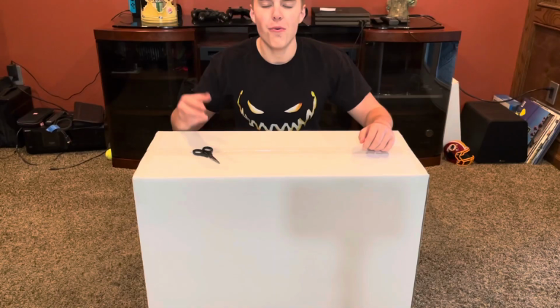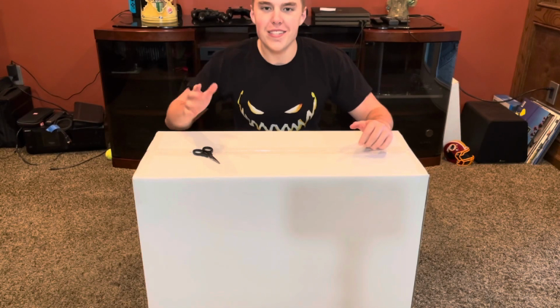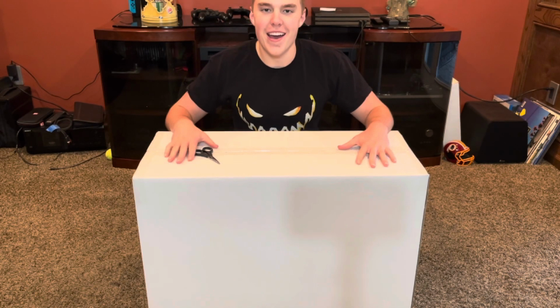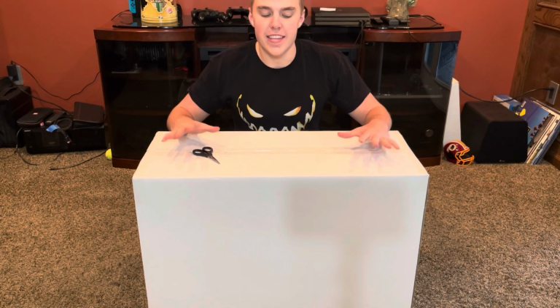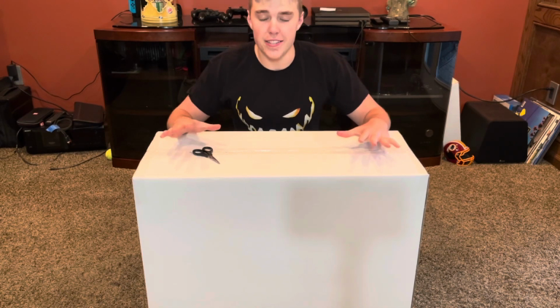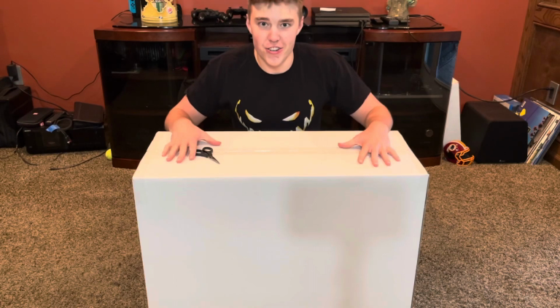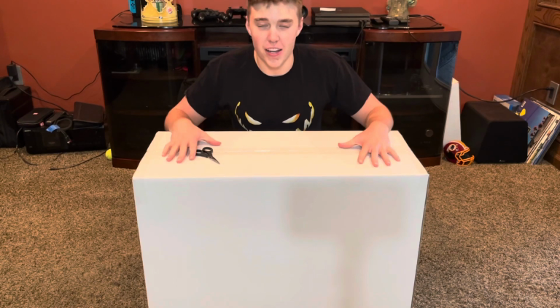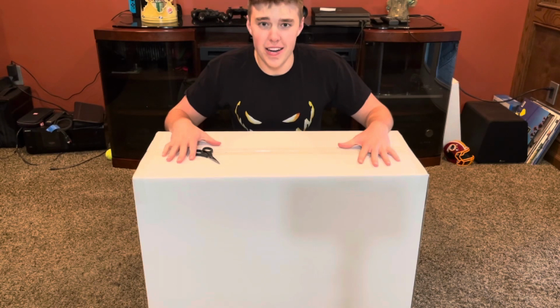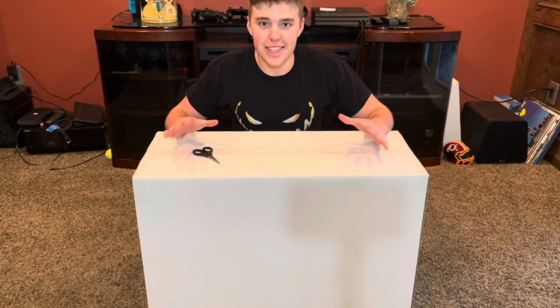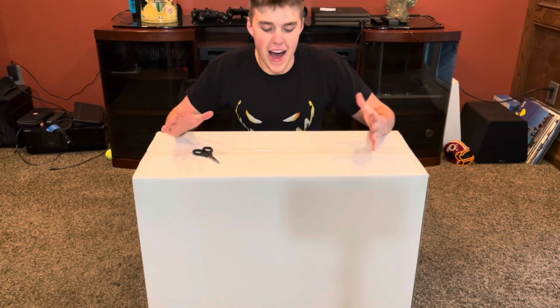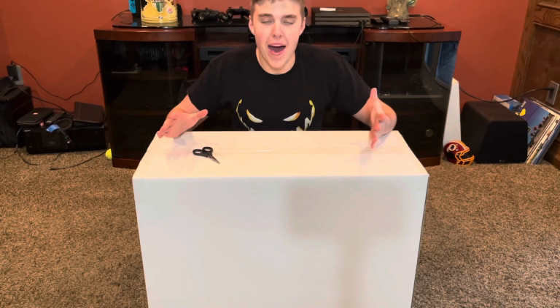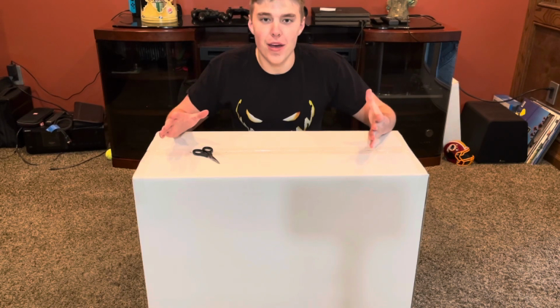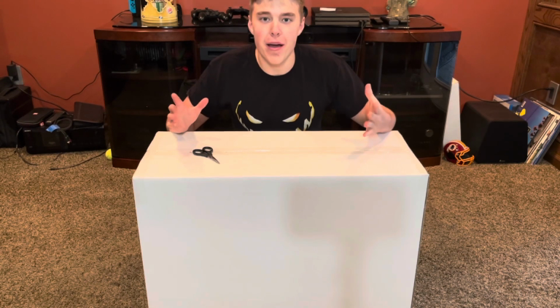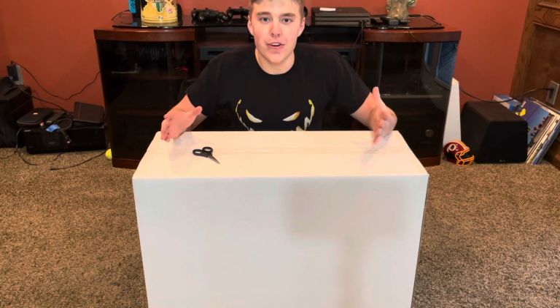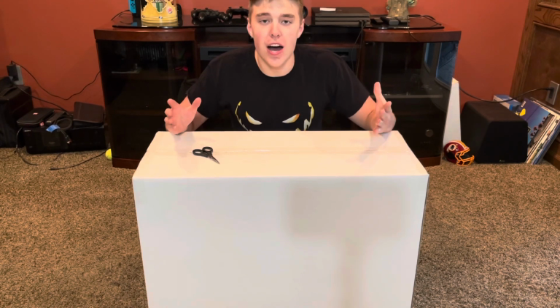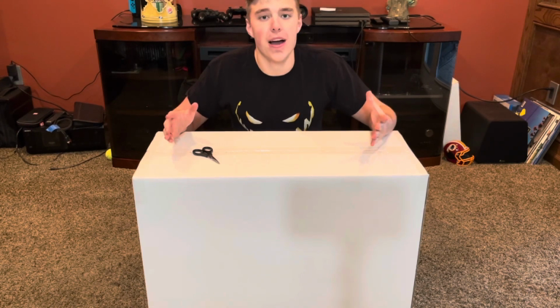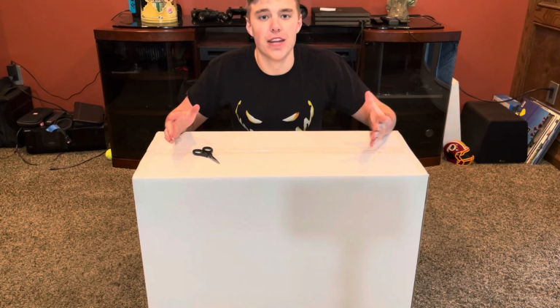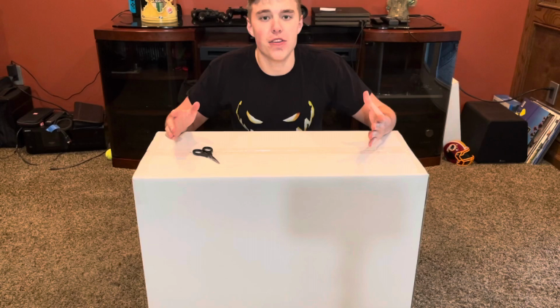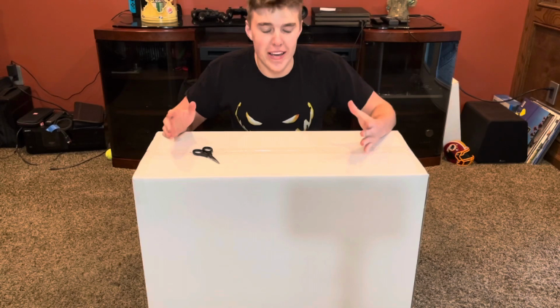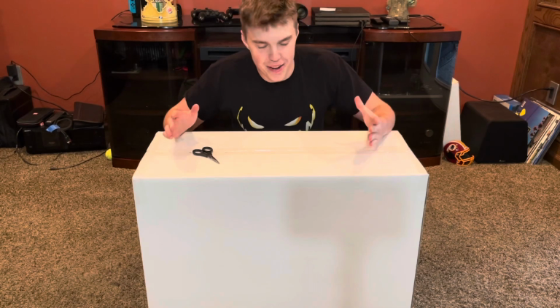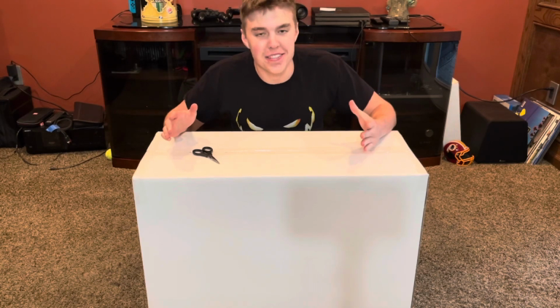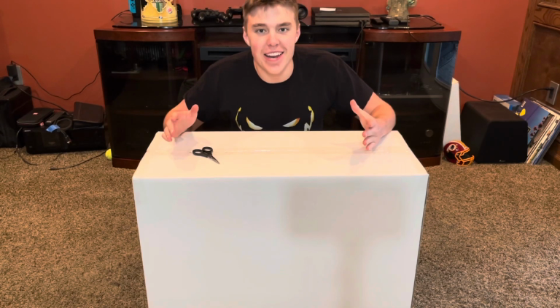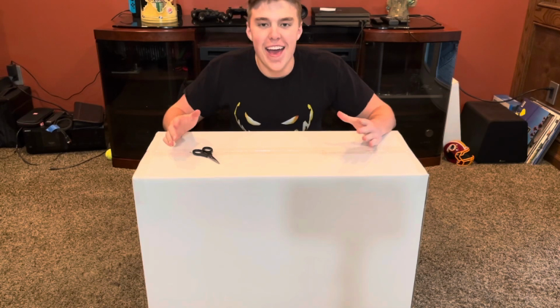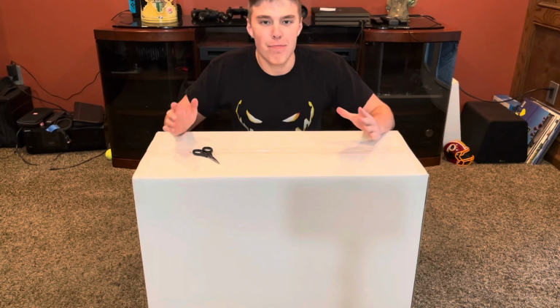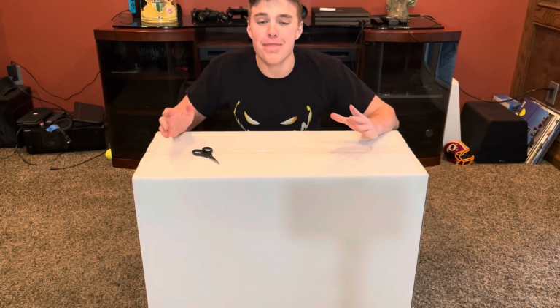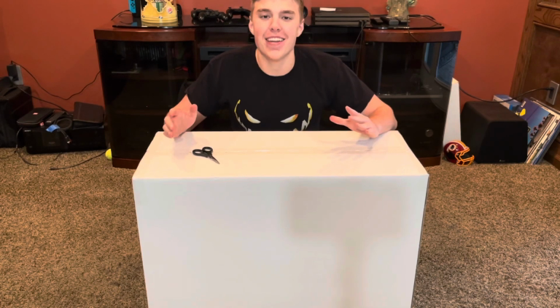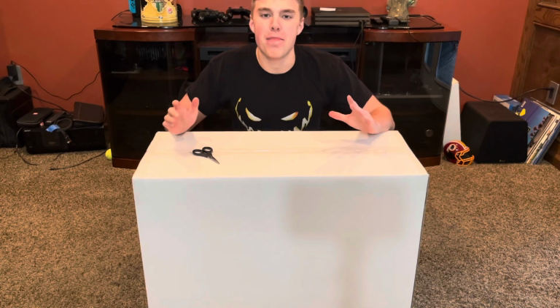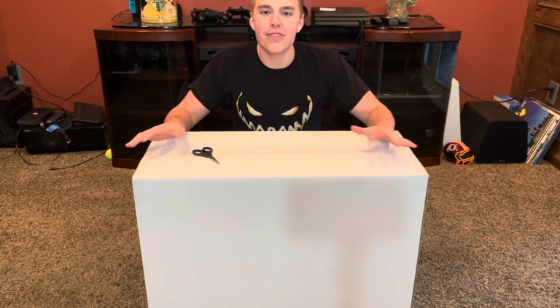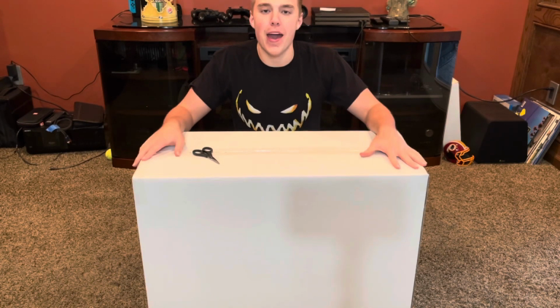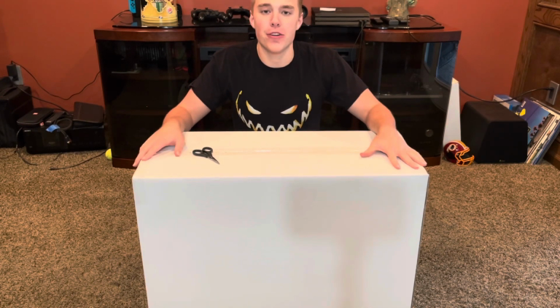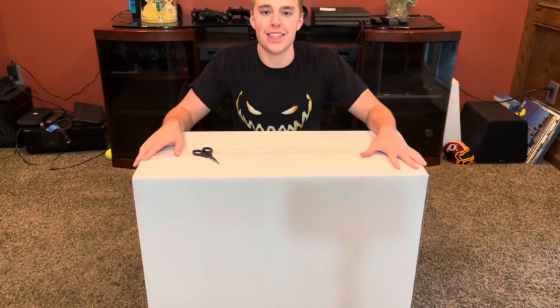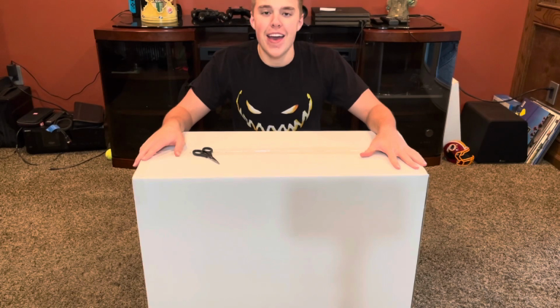What is up, you guys? This is HDJ Halloween, and today I am back with my first unboxing video of the 2021 season. I am excited to be back in front of the camera for you guys.